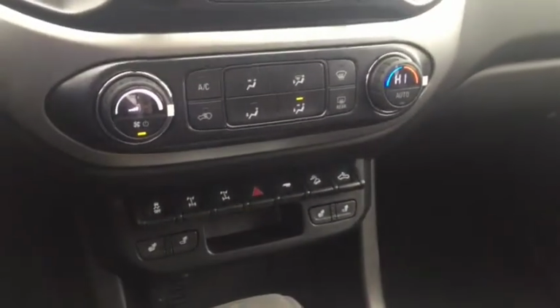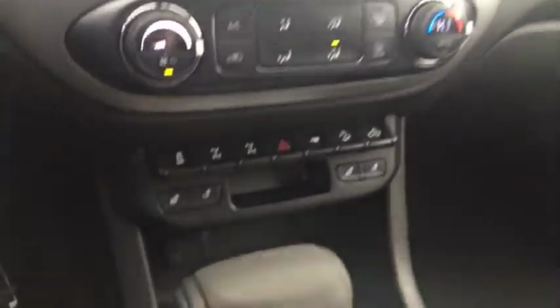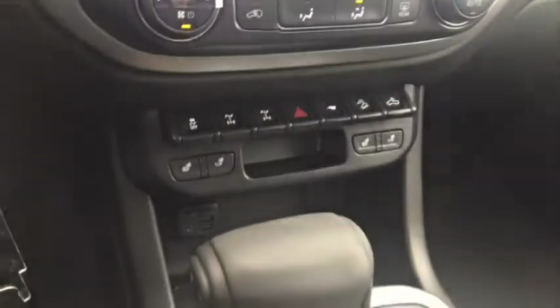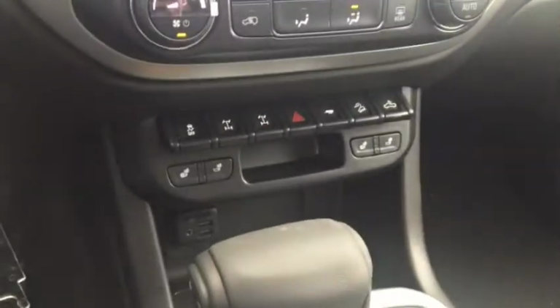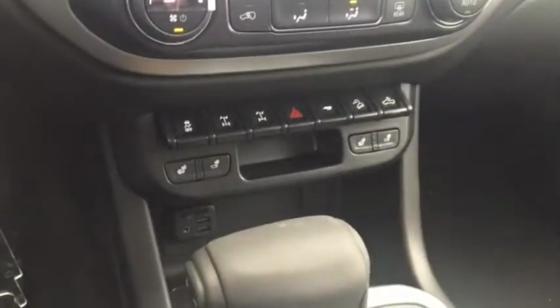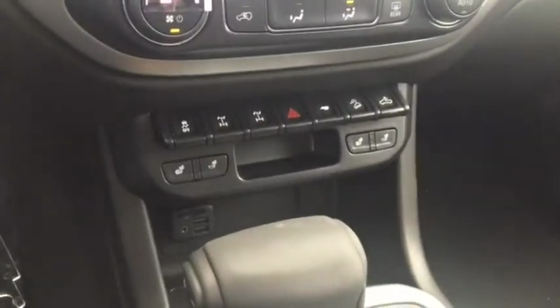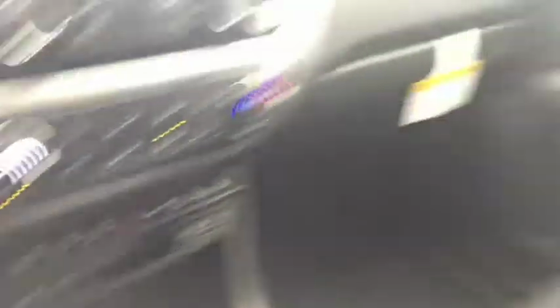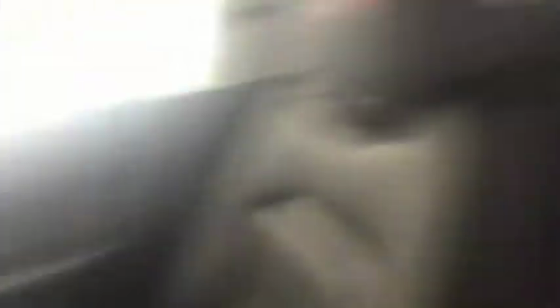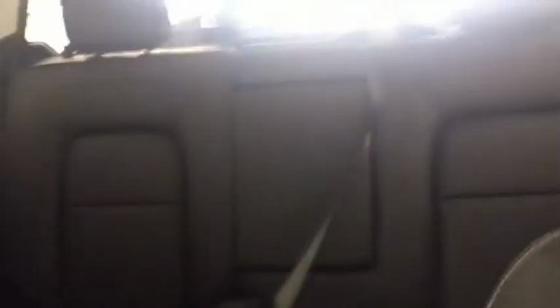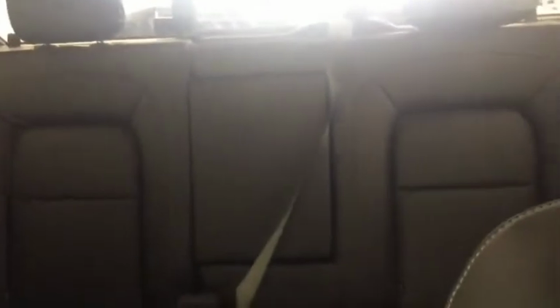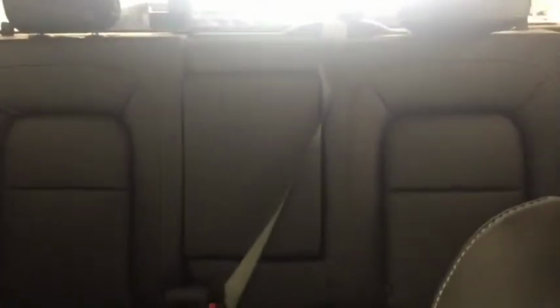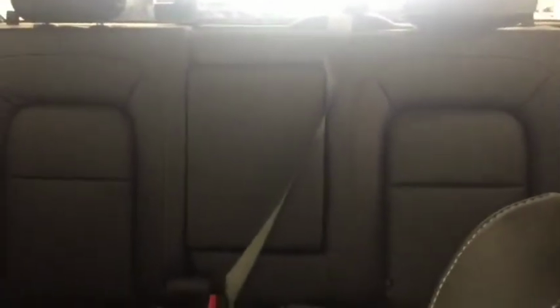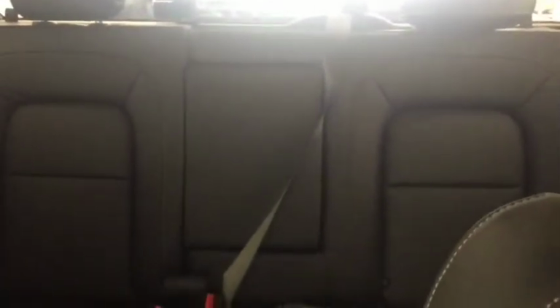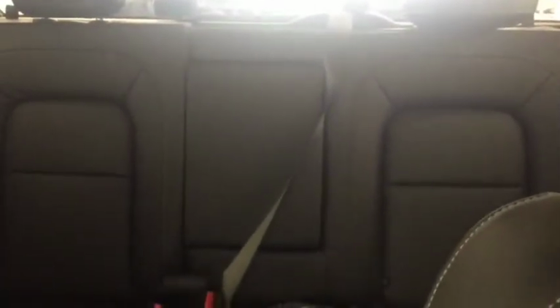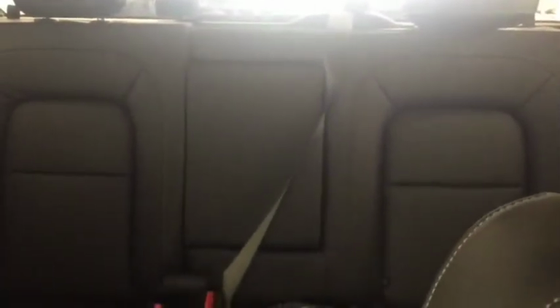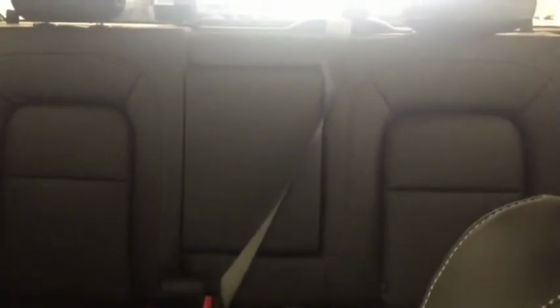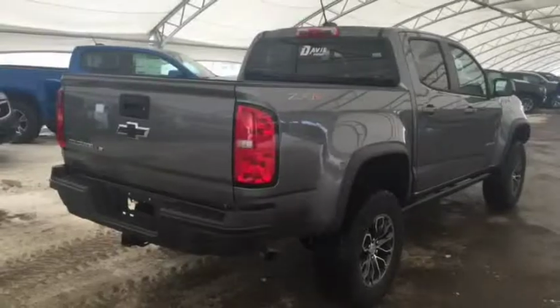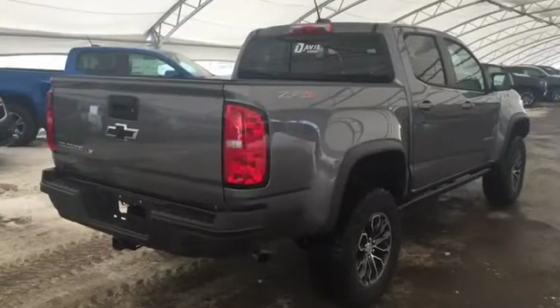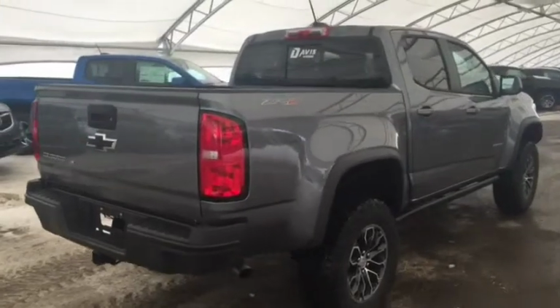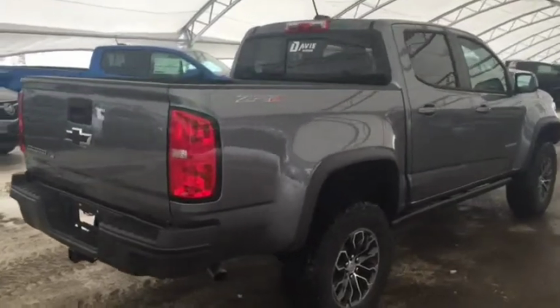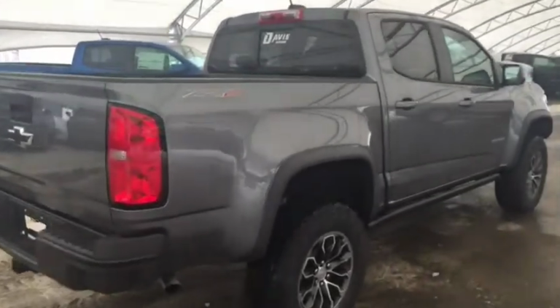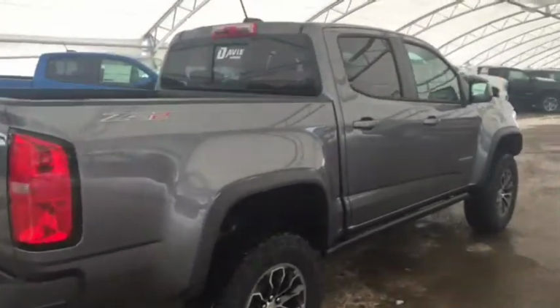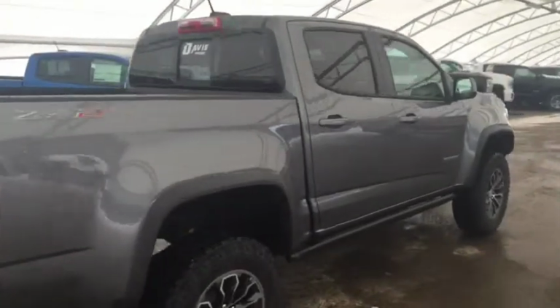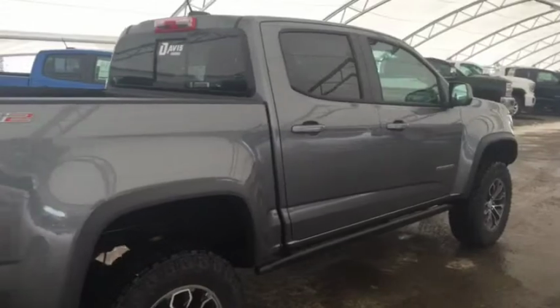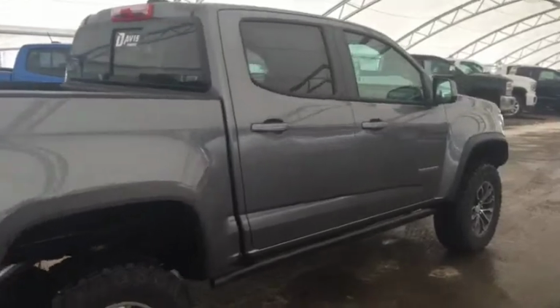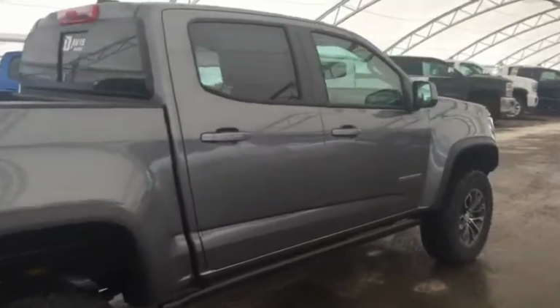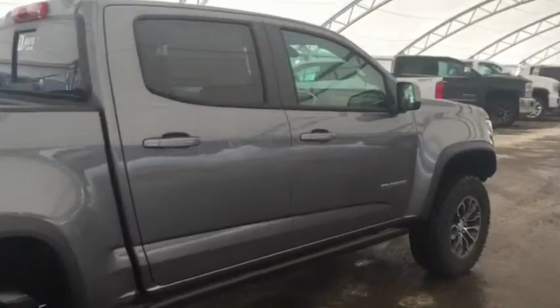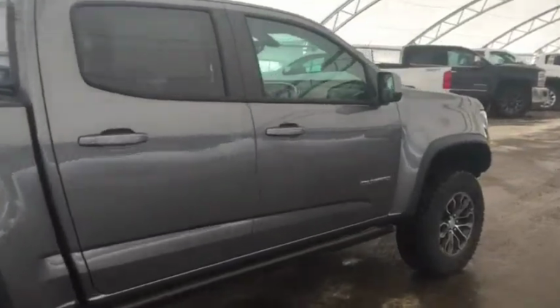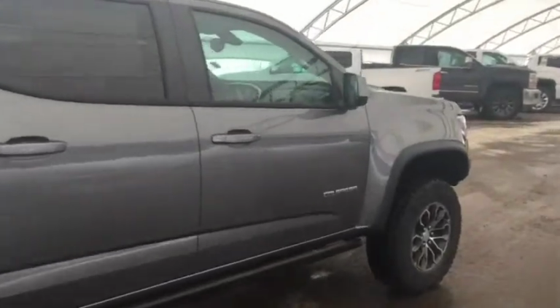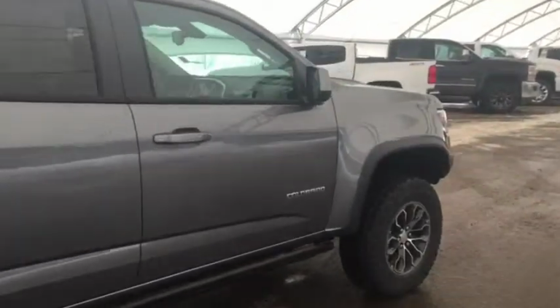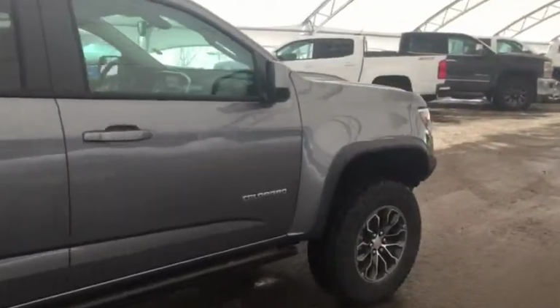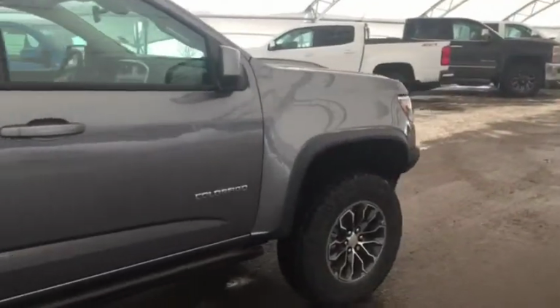Heated front seats, dual USB port, comfortable seating for five, and much more. So do not miss out — hurry in or give us a call today at Davis Chevrolet to book your test drive.